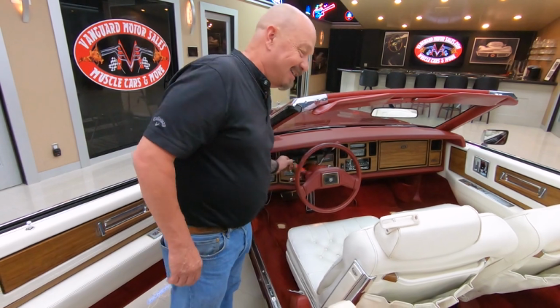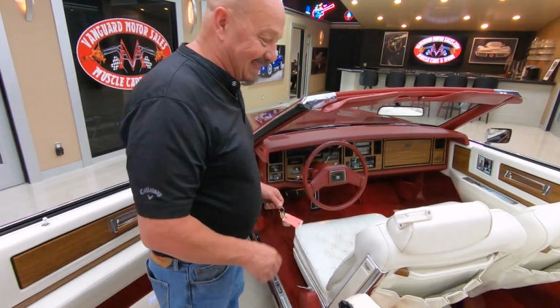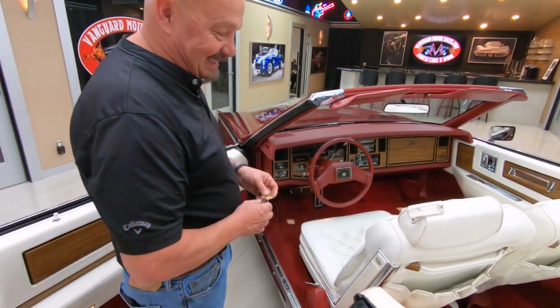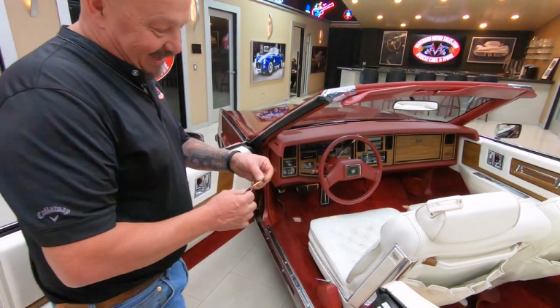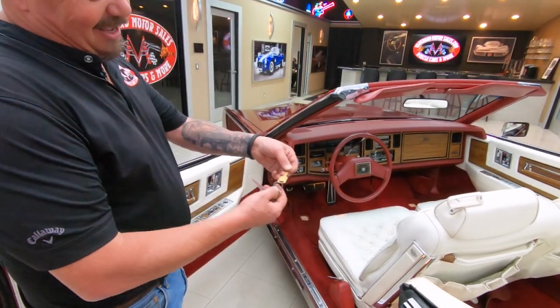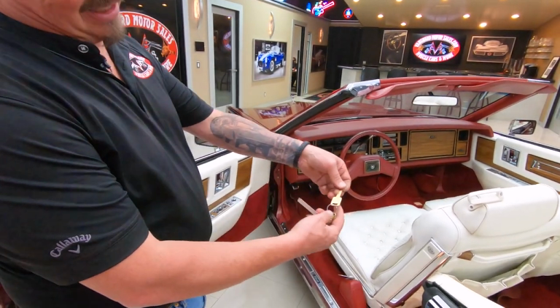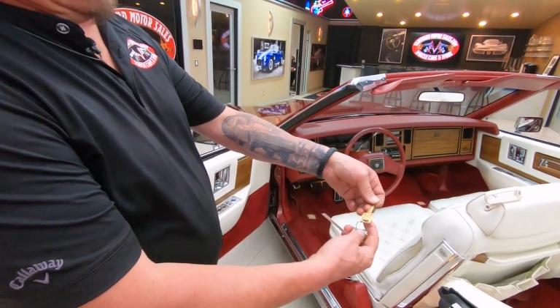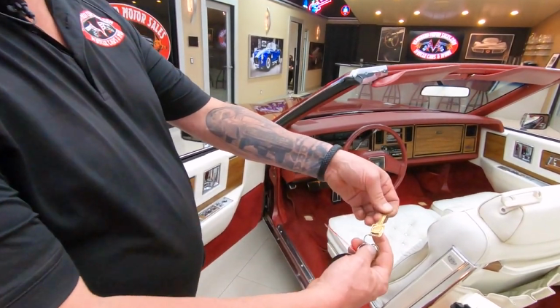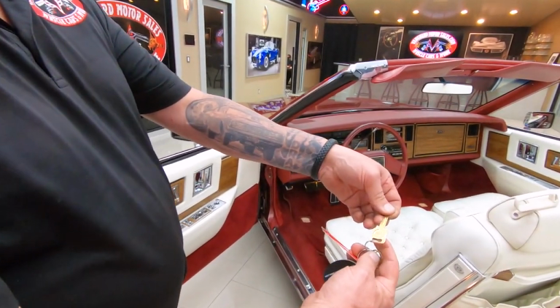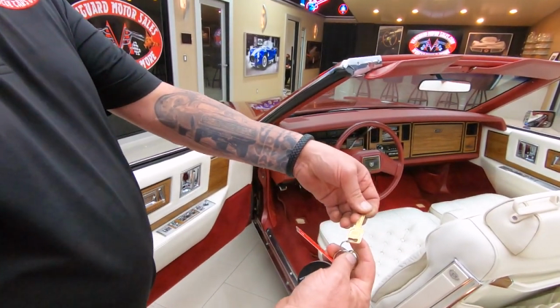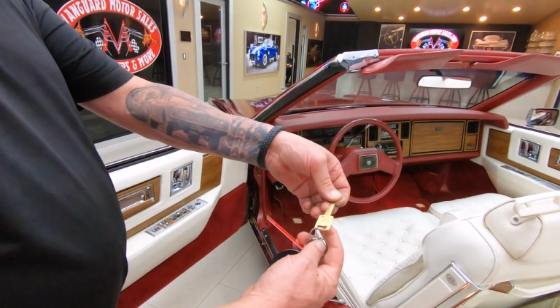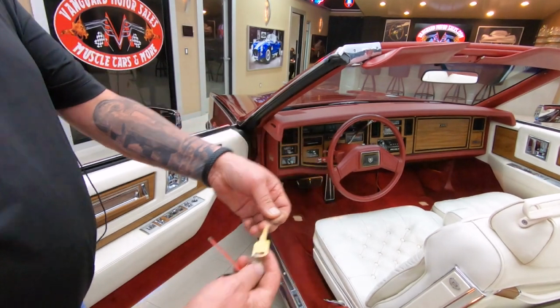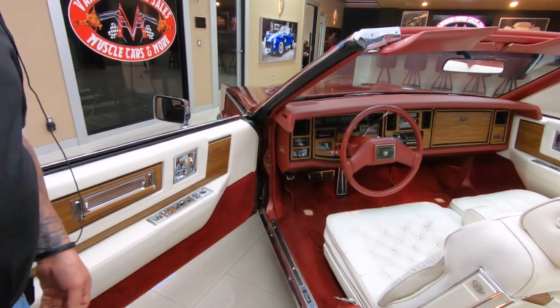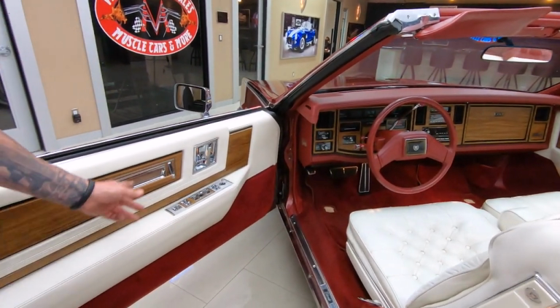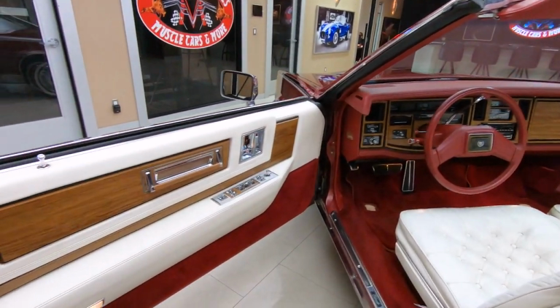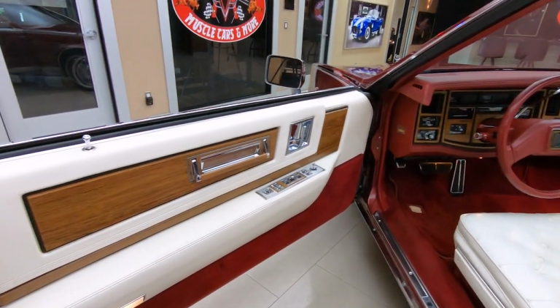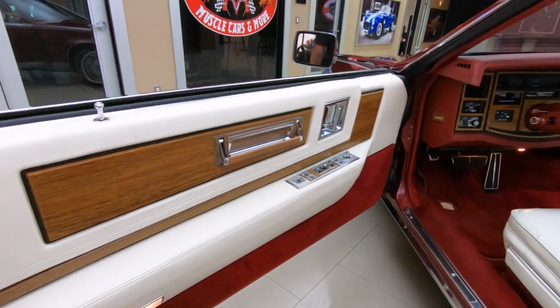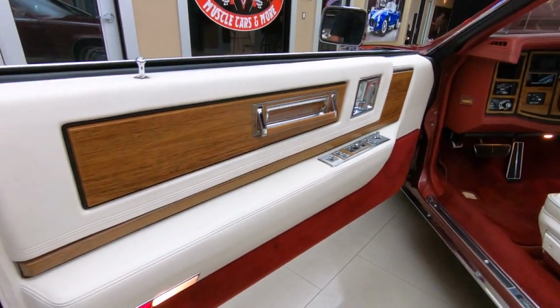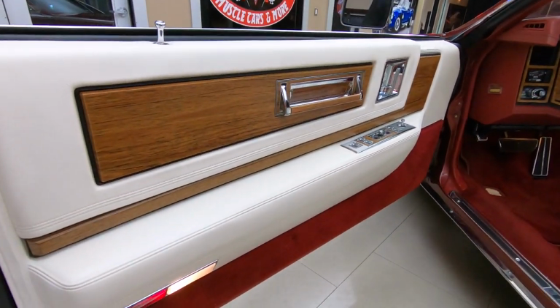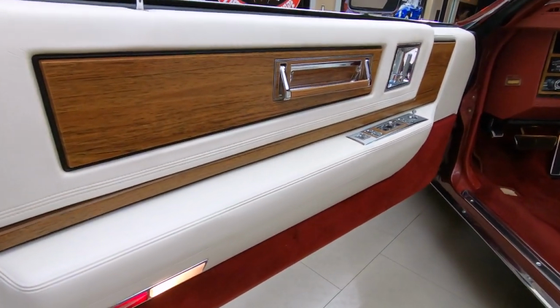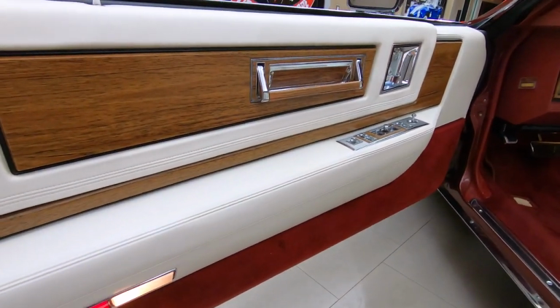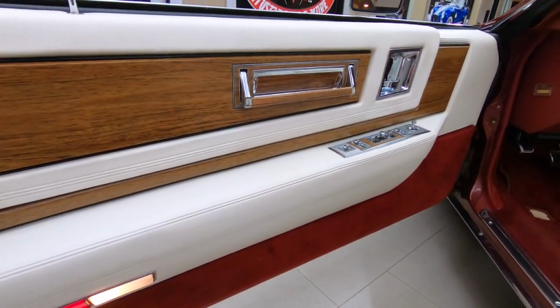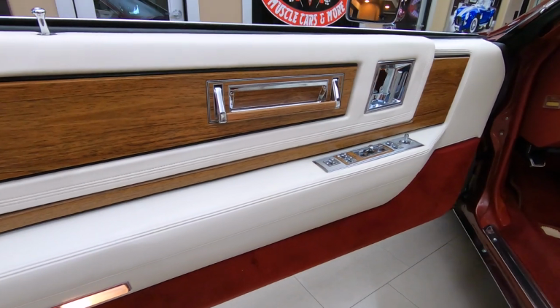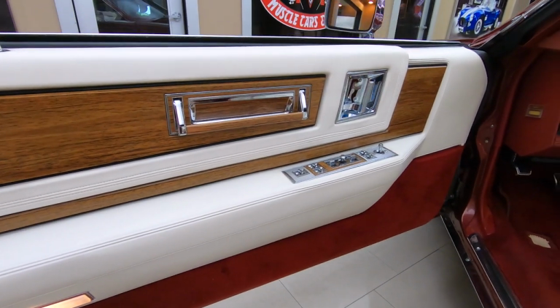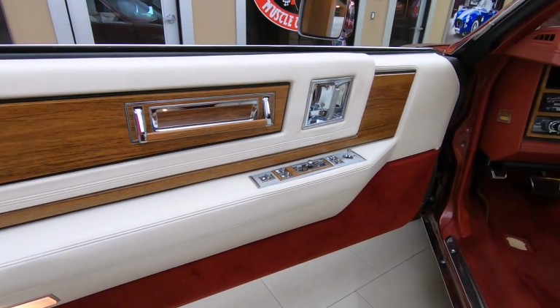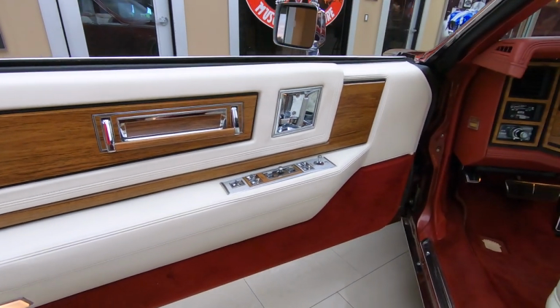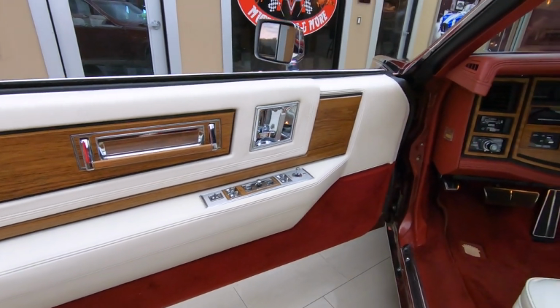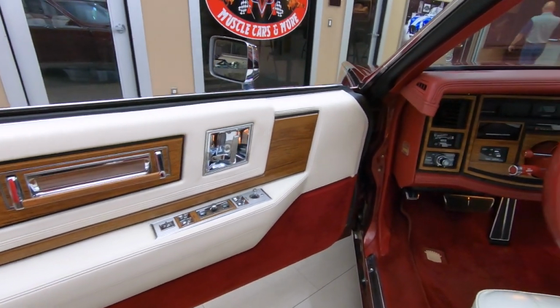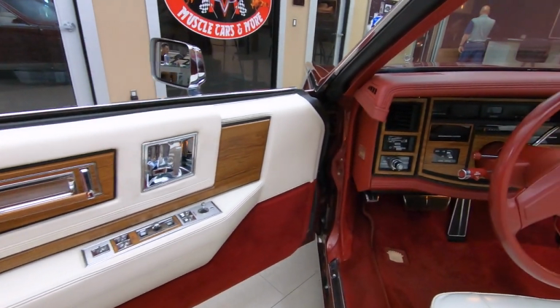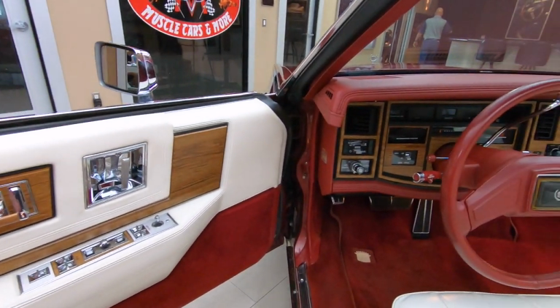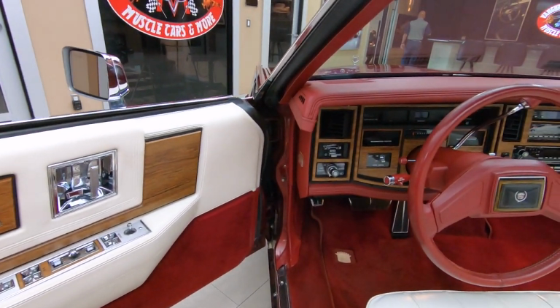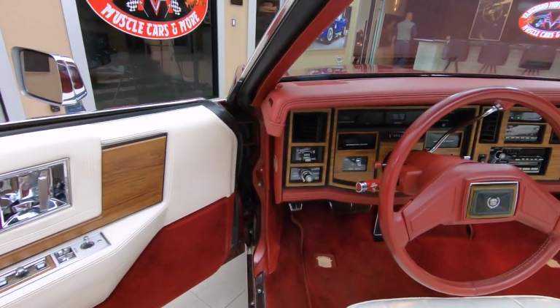We got to get the keys out. And of course, Cadillac's got to have gold keys, baby. Look at that door panel — beautiful. It's white, so you know it was well kept for it to still be white since 1984.